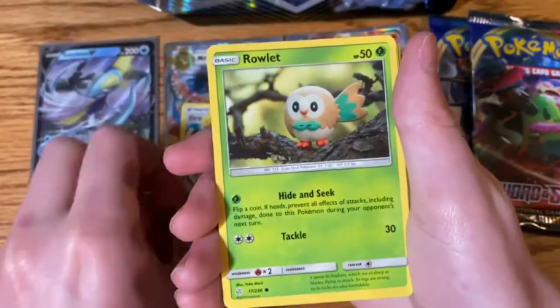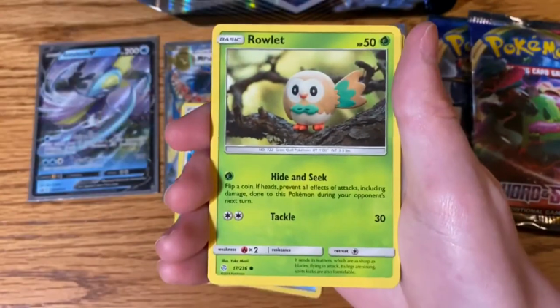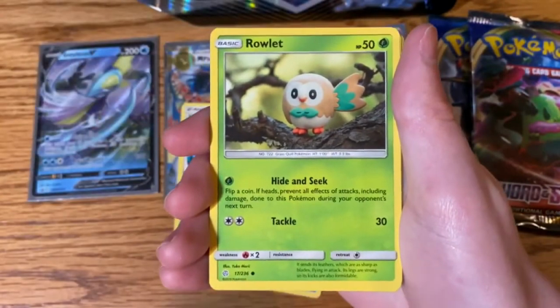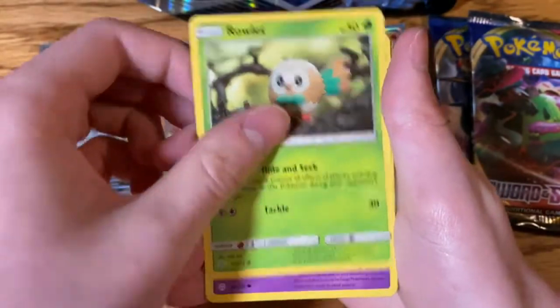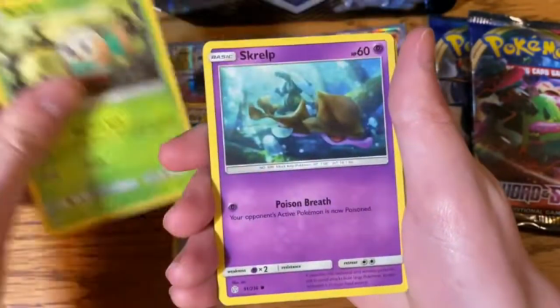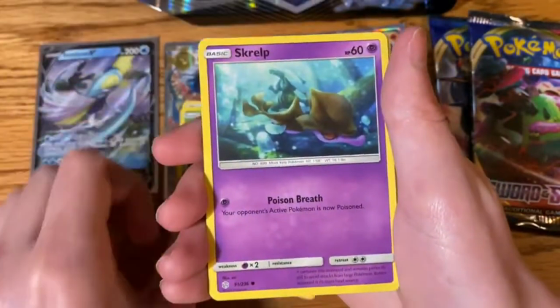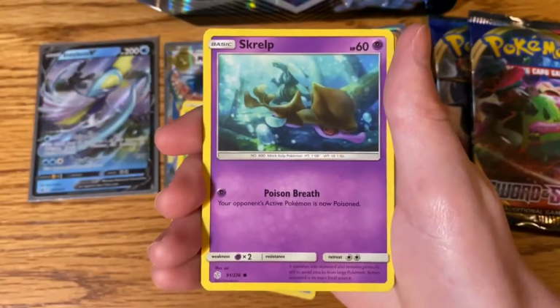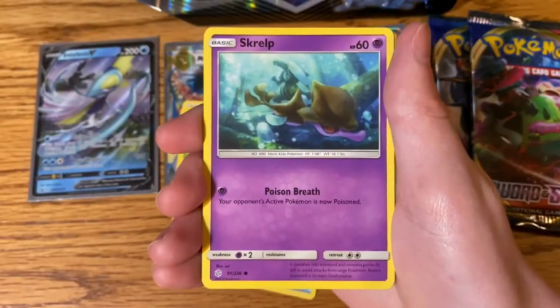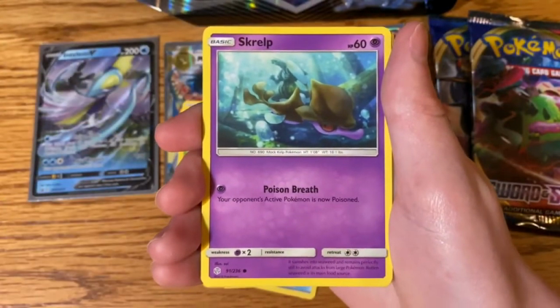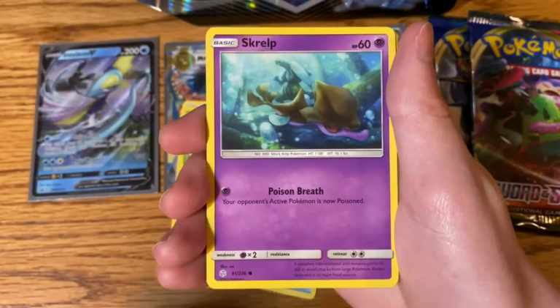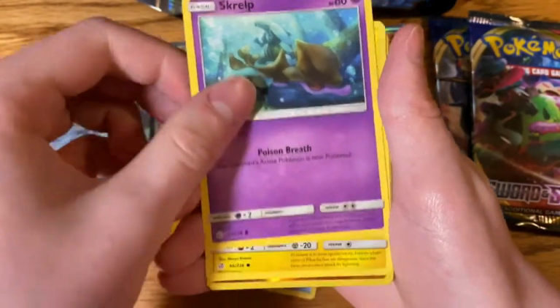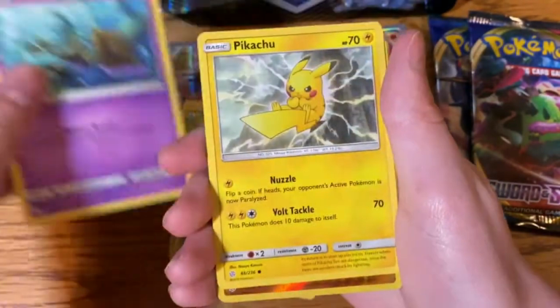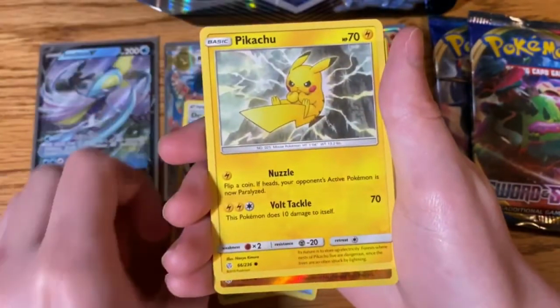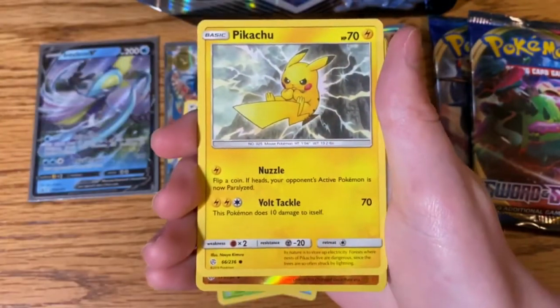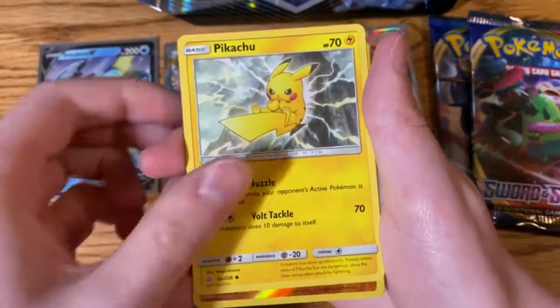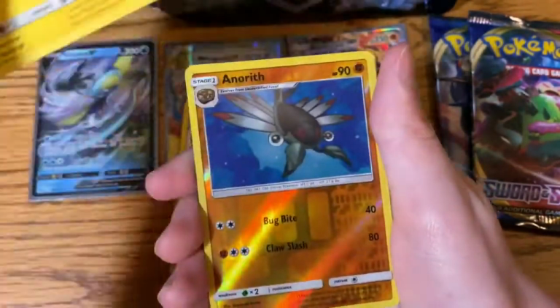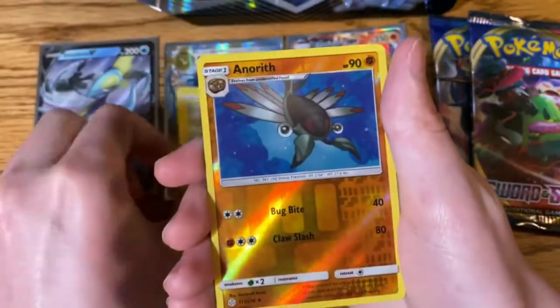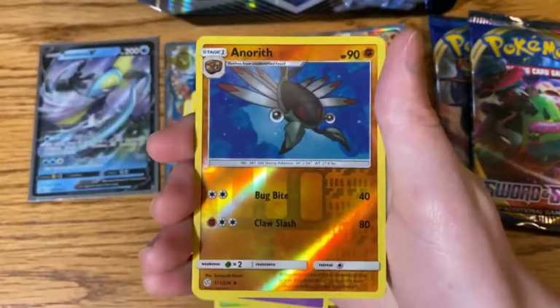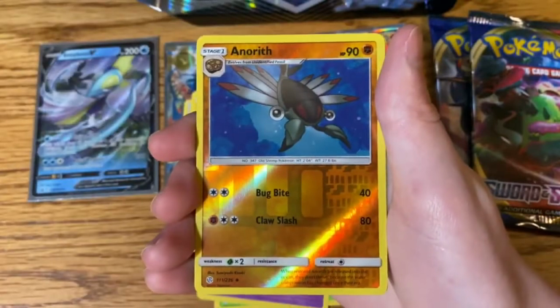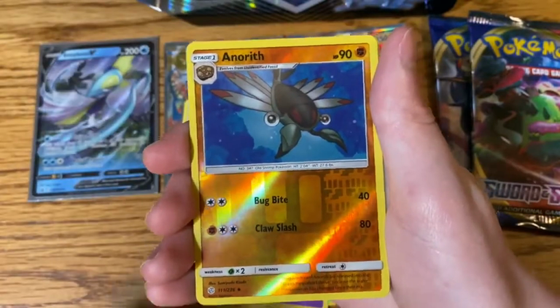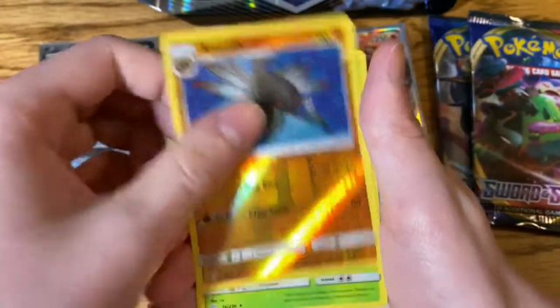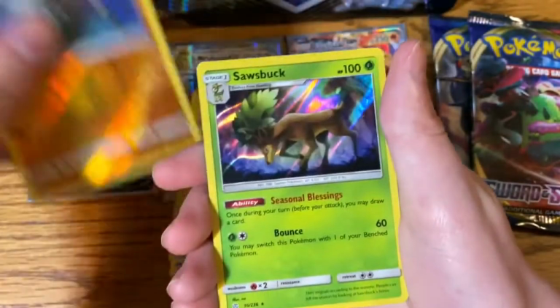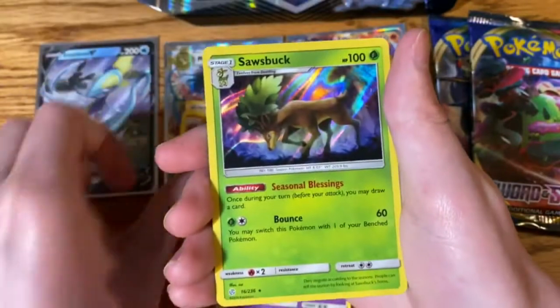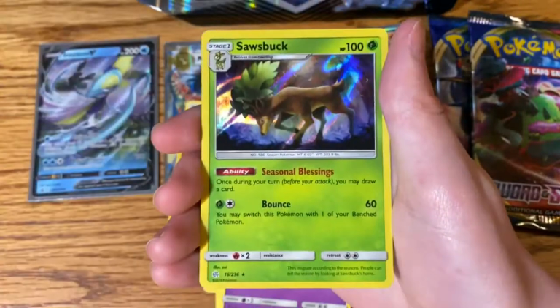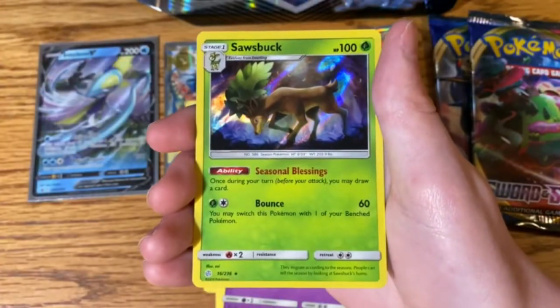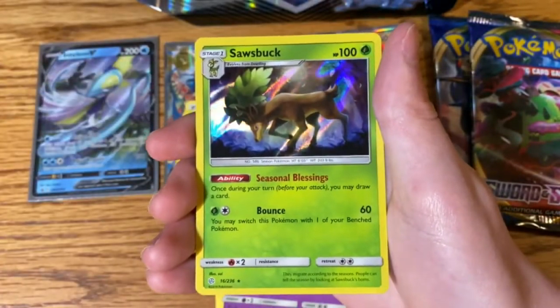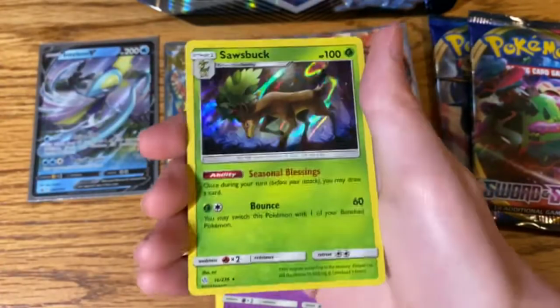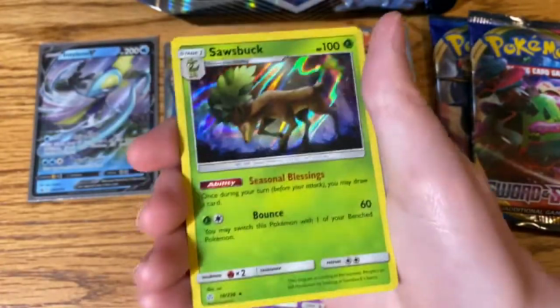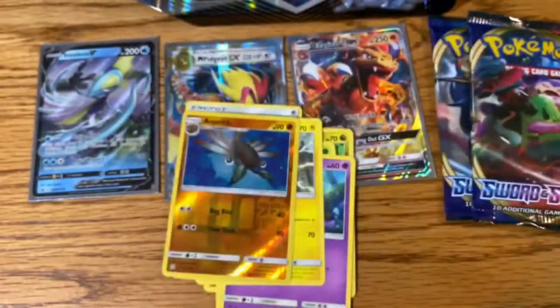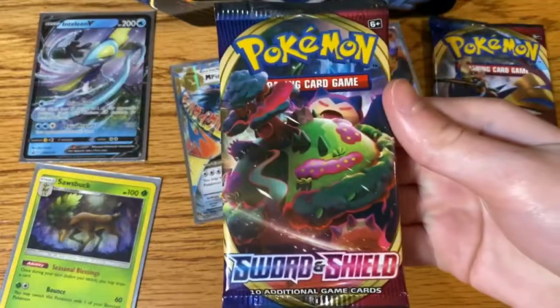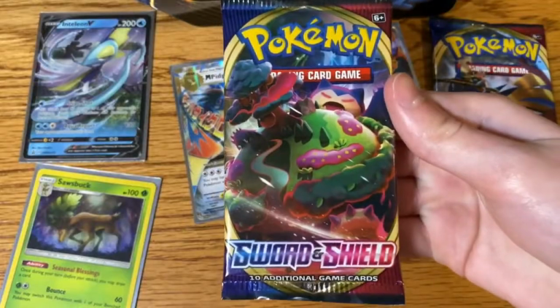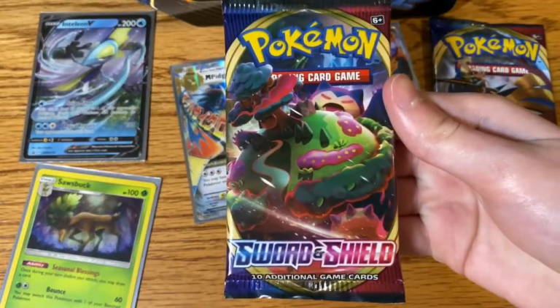Rollette, Scrope, Pikachu, Anoreth, and a Sawbuck Holographic.